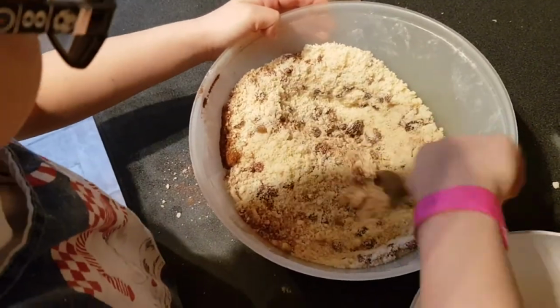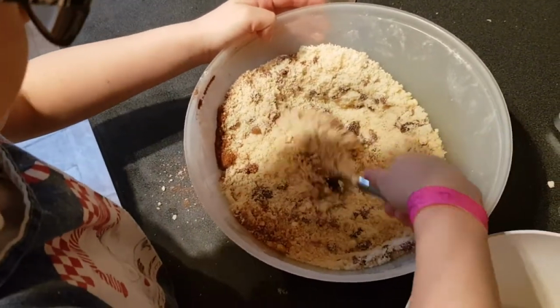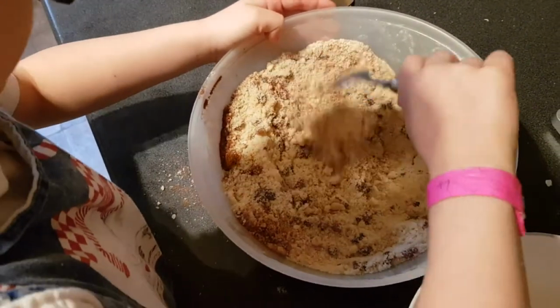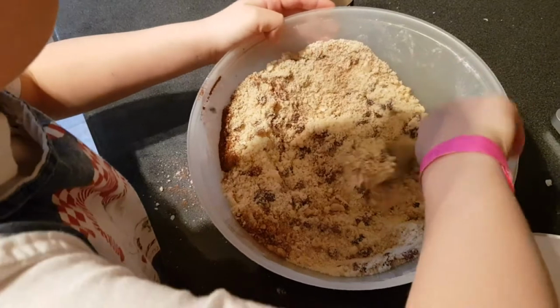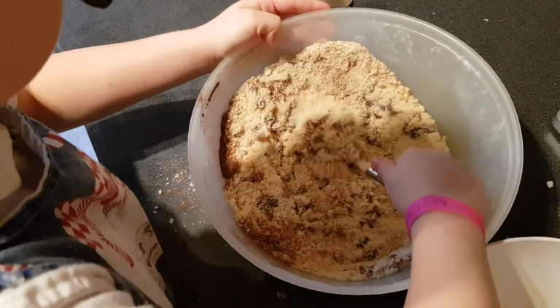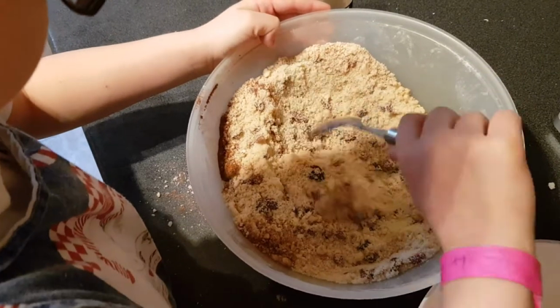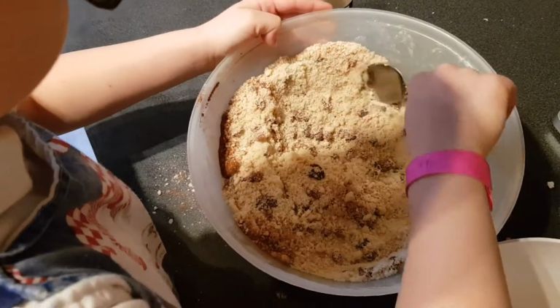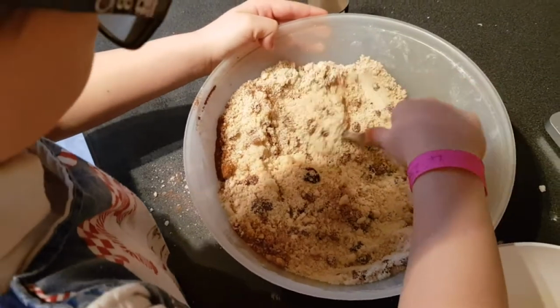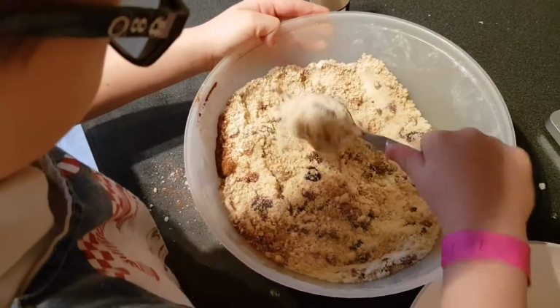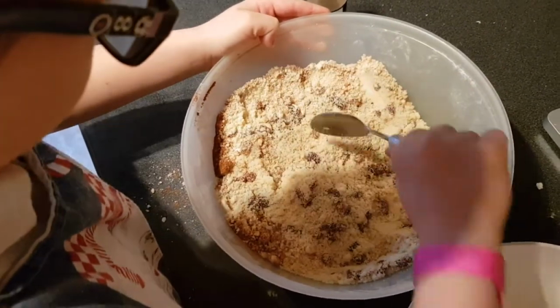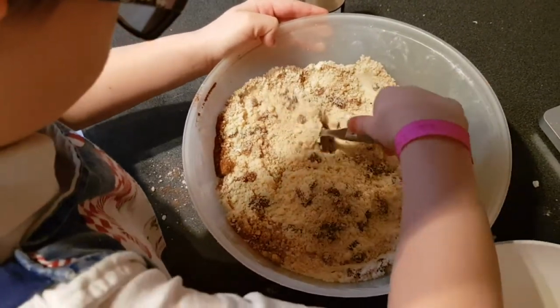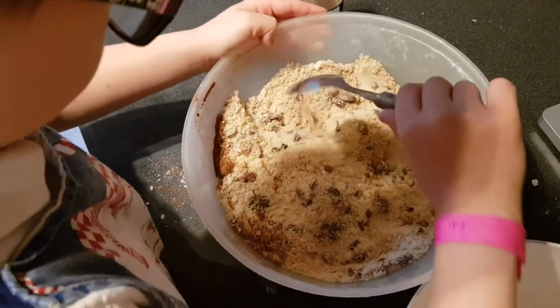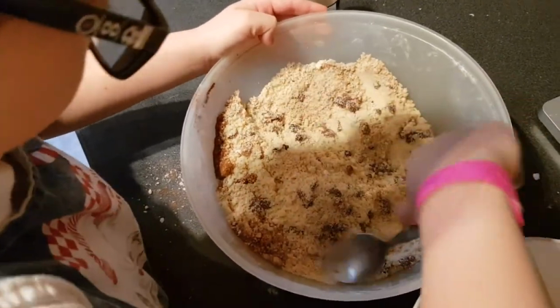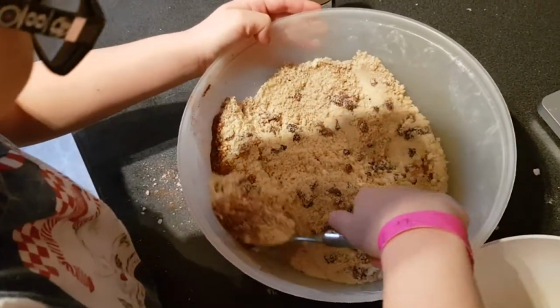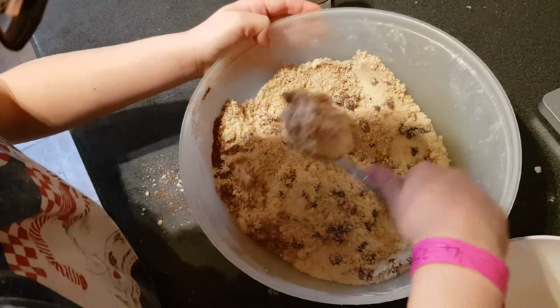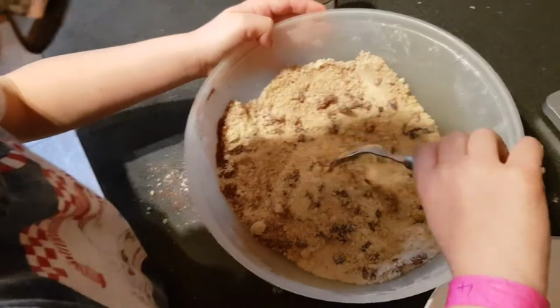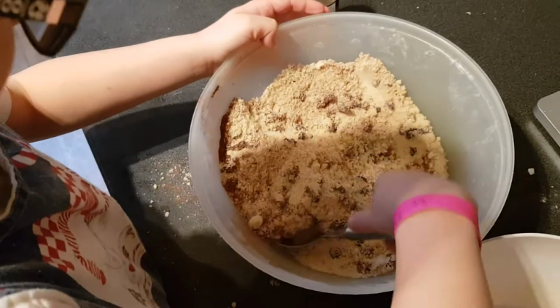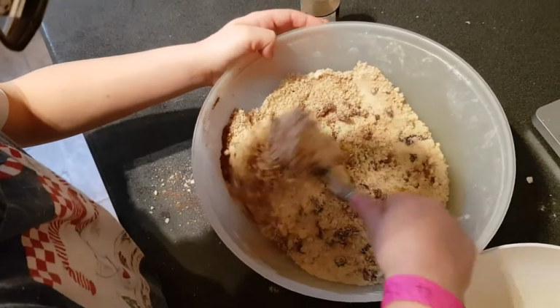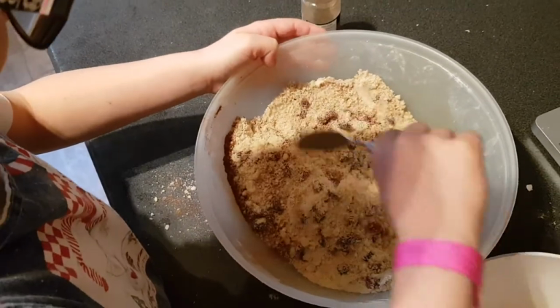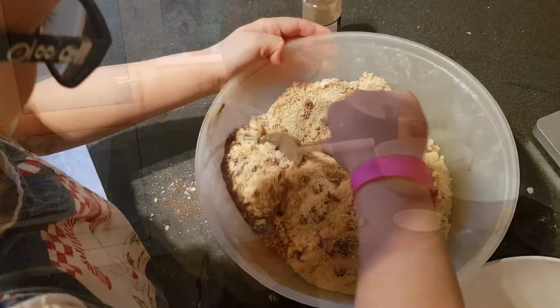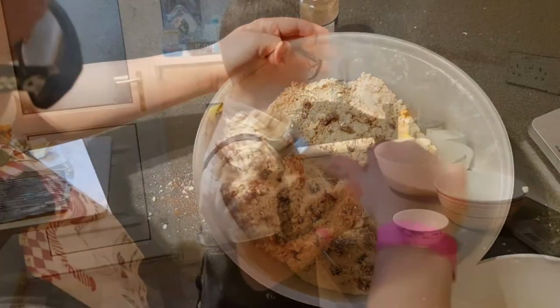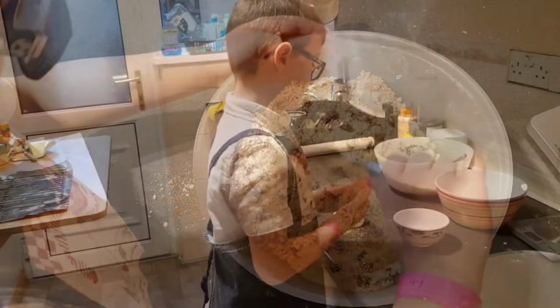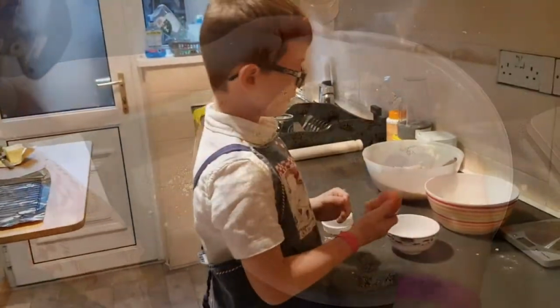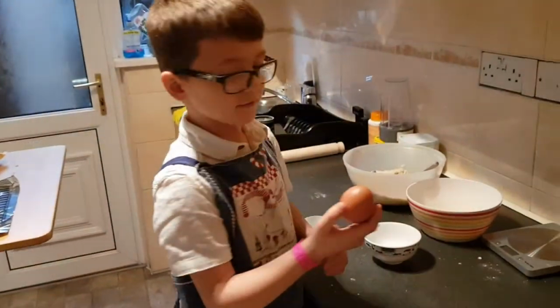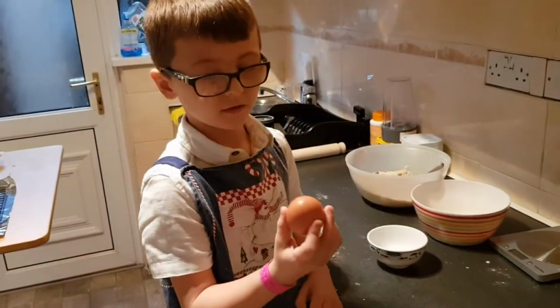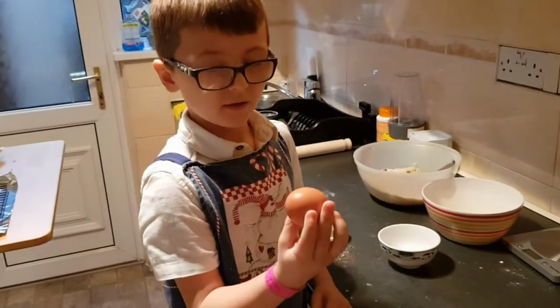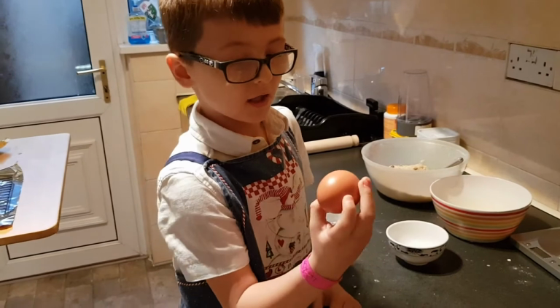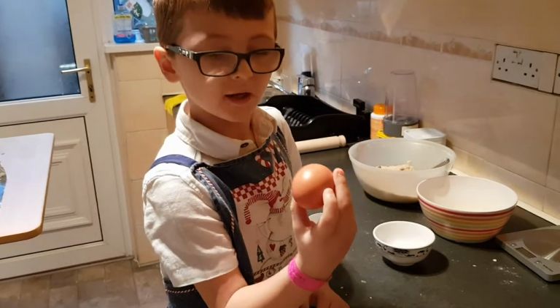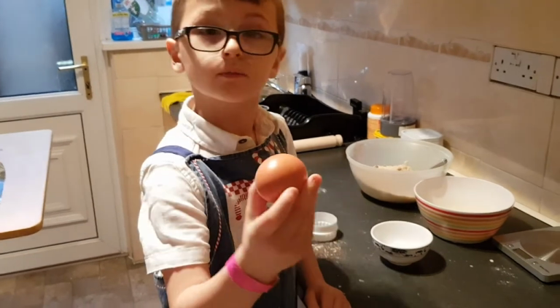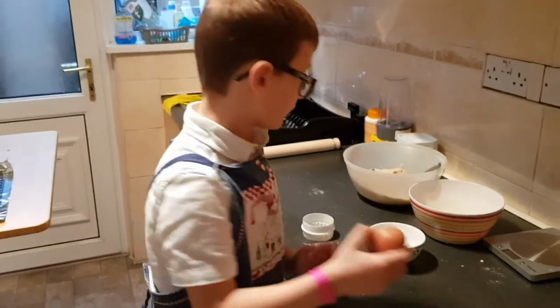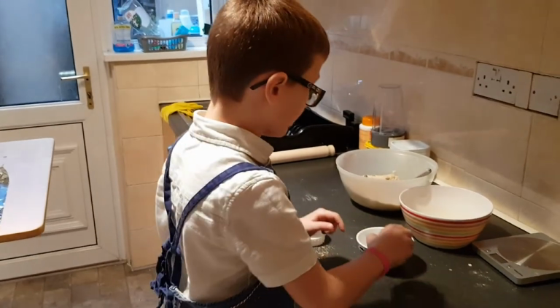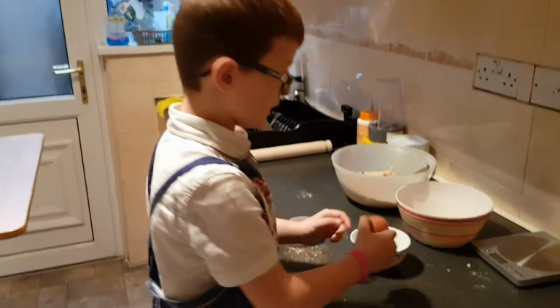Mix it in and it'll be a little brown colour. Just be gentle, otherwise you'll be wearing it — and then people might eat you instead! Next up, we have to crack an egg into here, but this is really tricky.